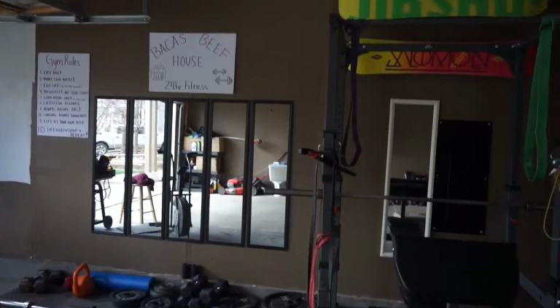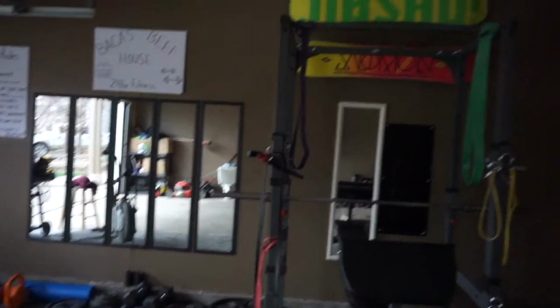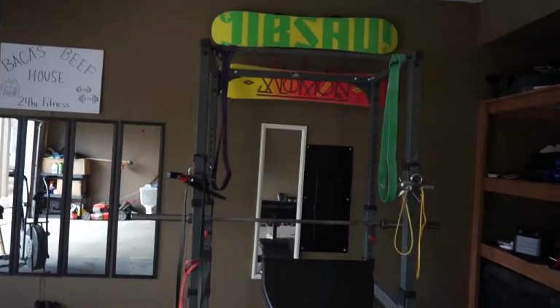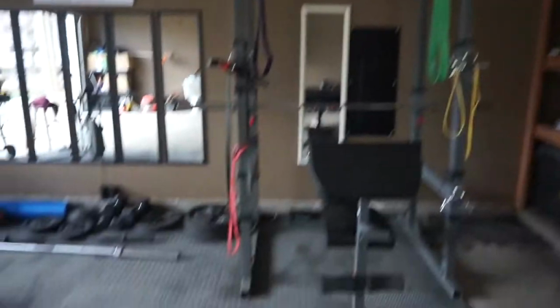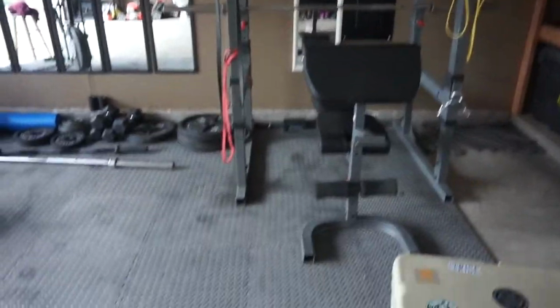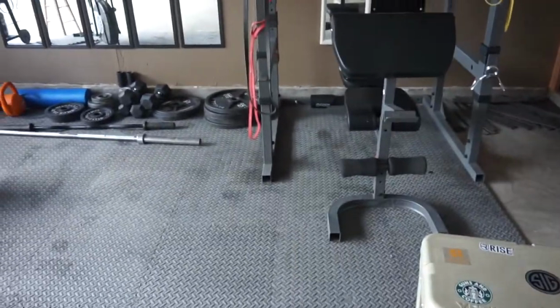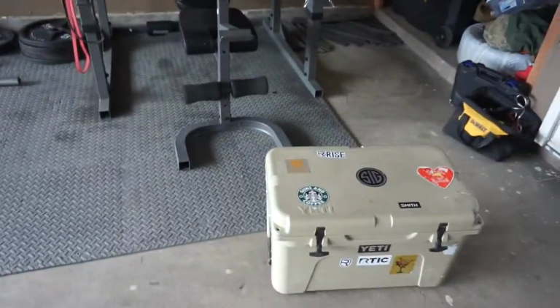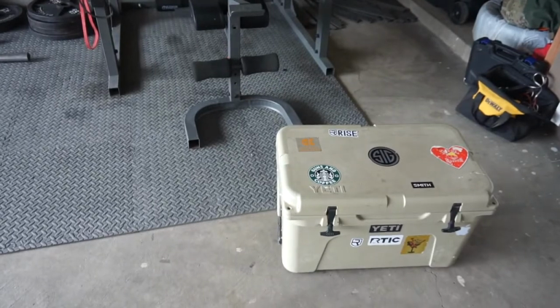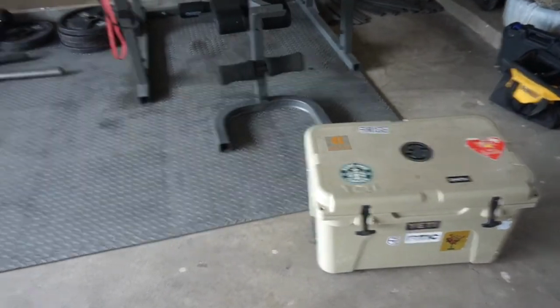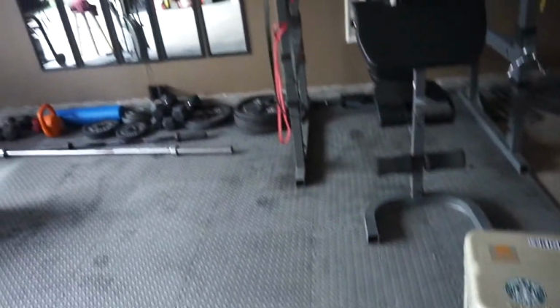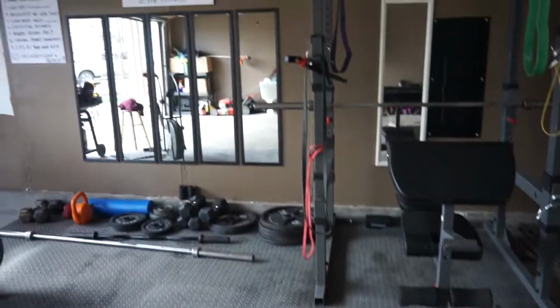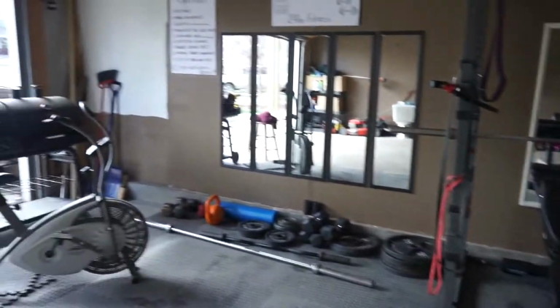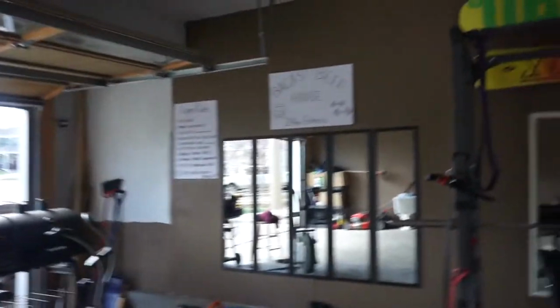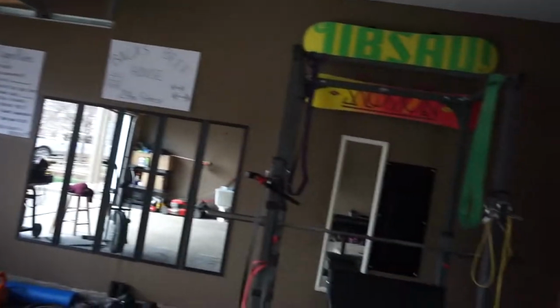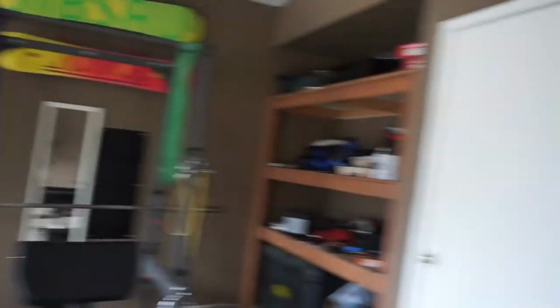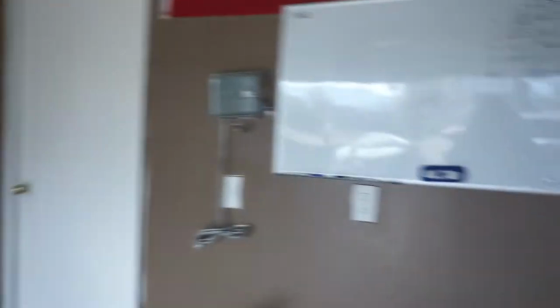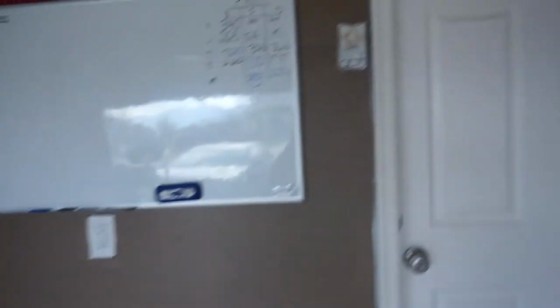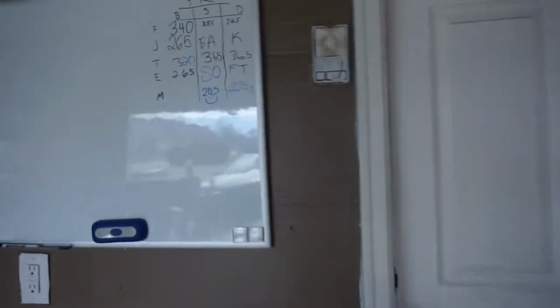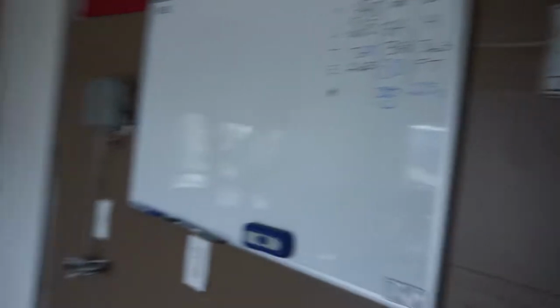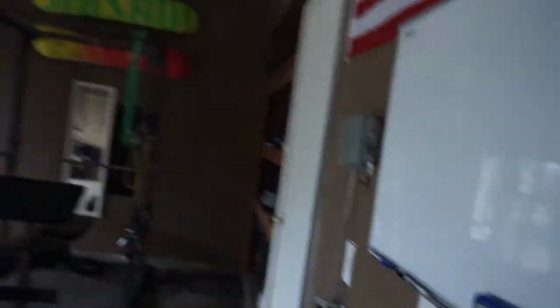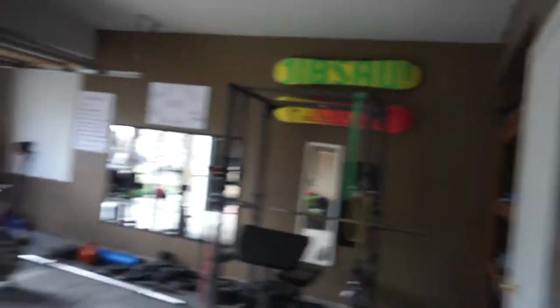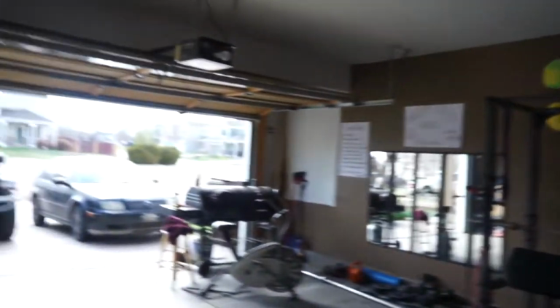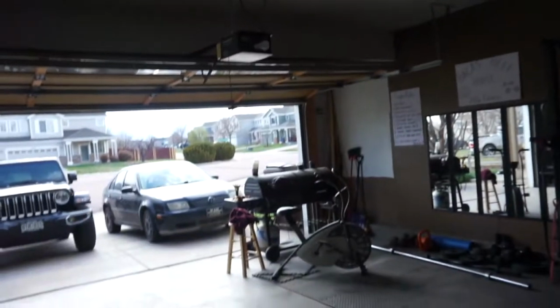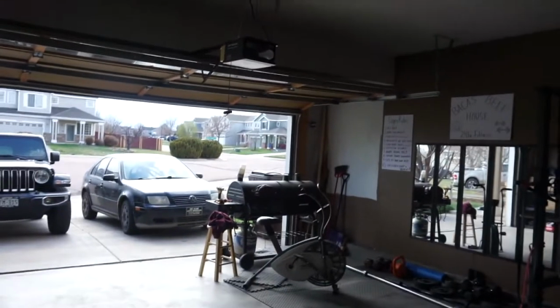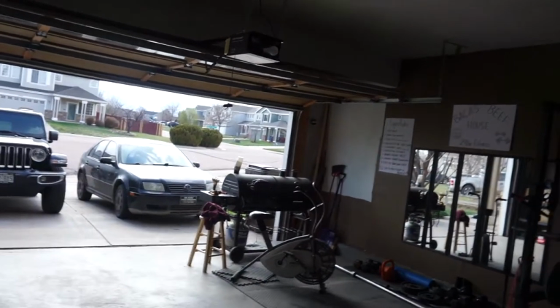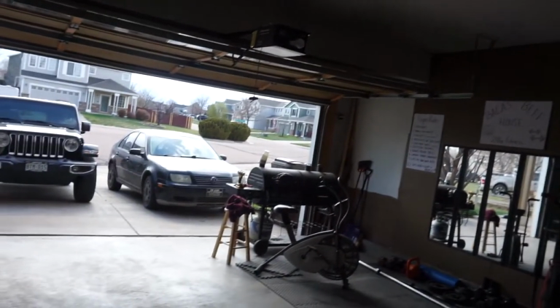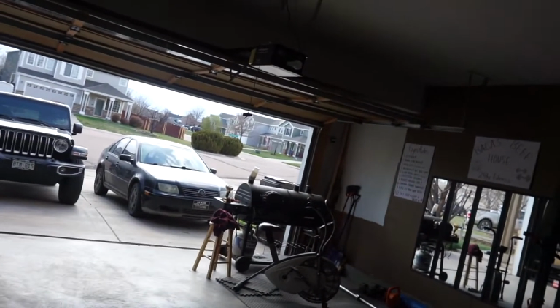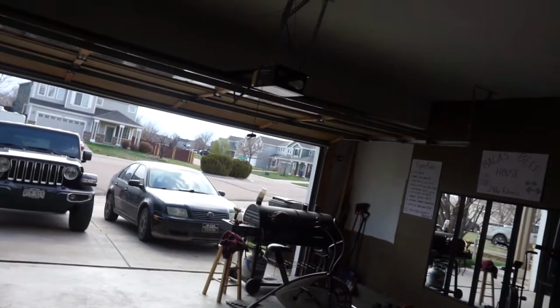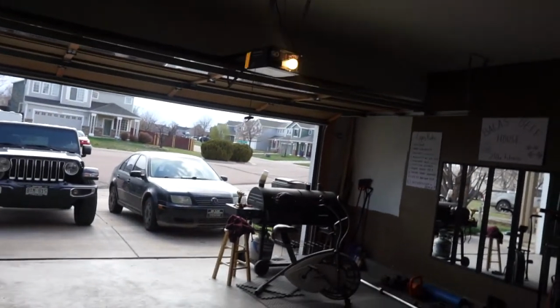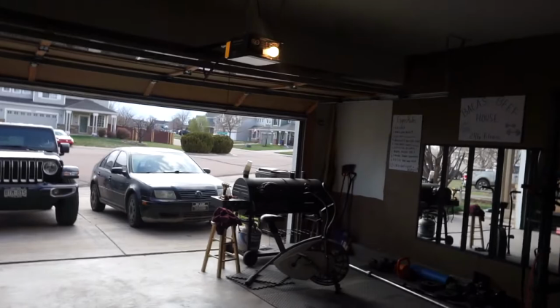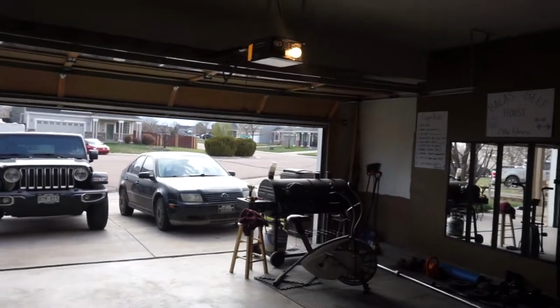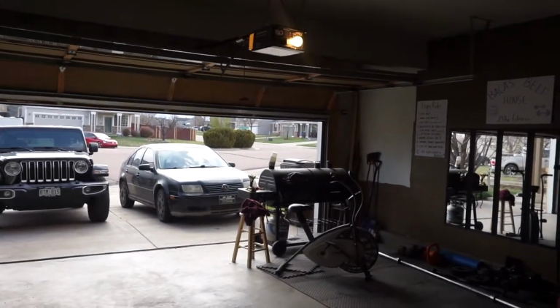It does the job — we get really creative. We also like to use a Yeti cooler to do some step-ups and whatnot. And then of course when it's nice weather we leave the garage open, and when it's not we close it.